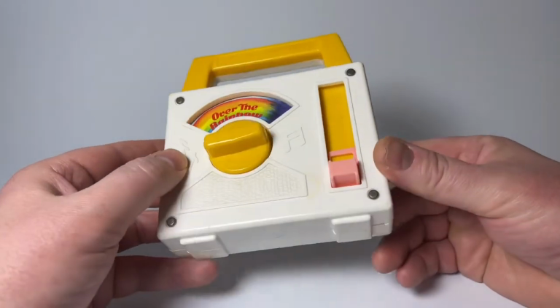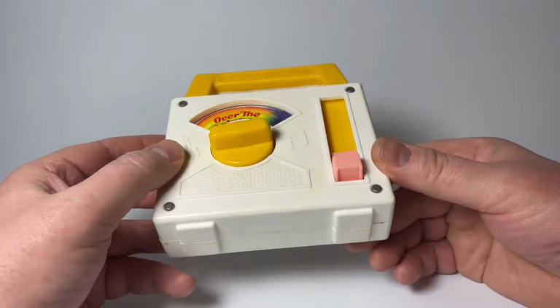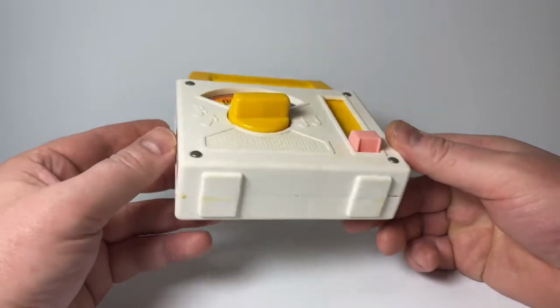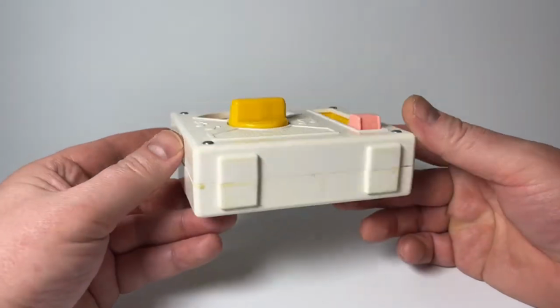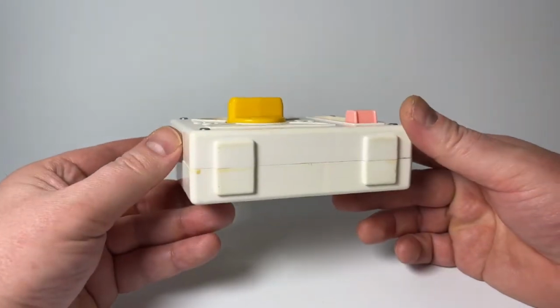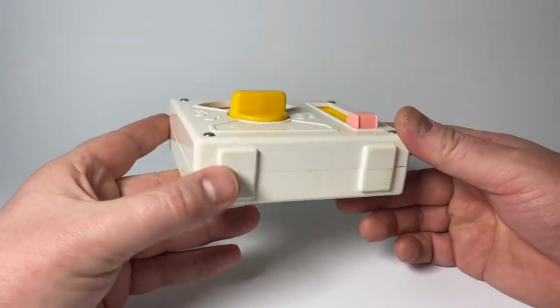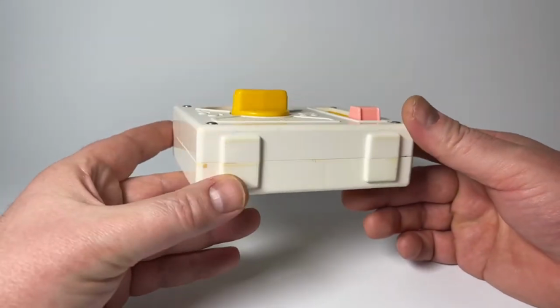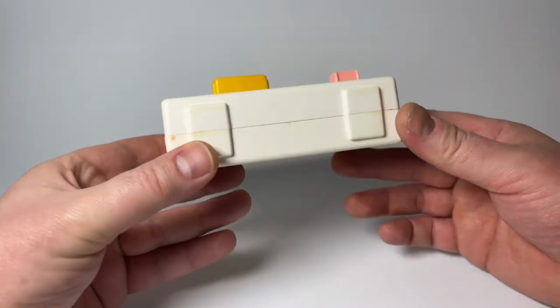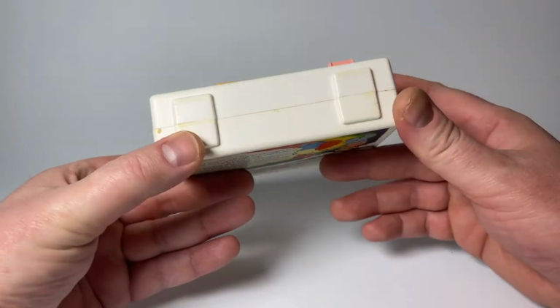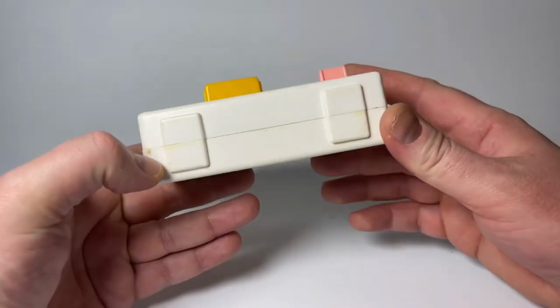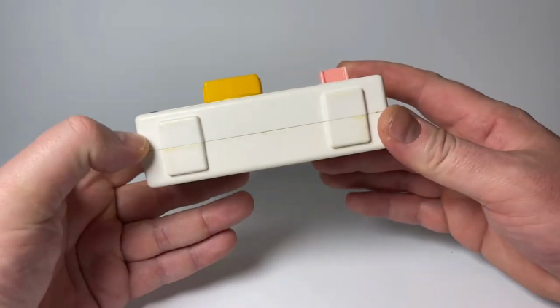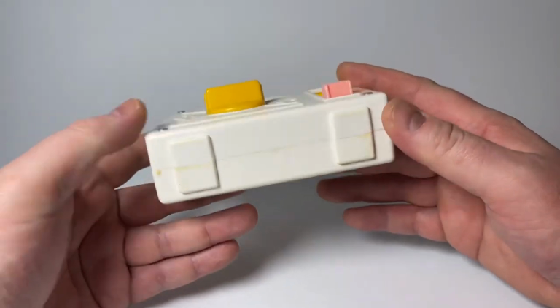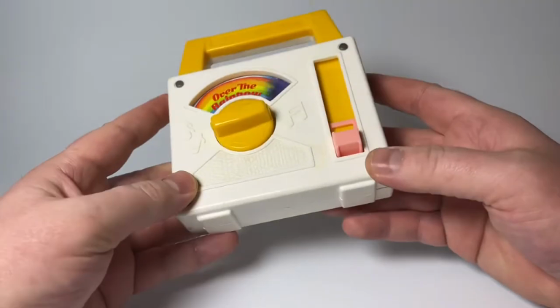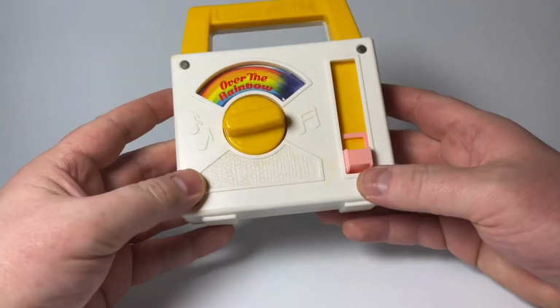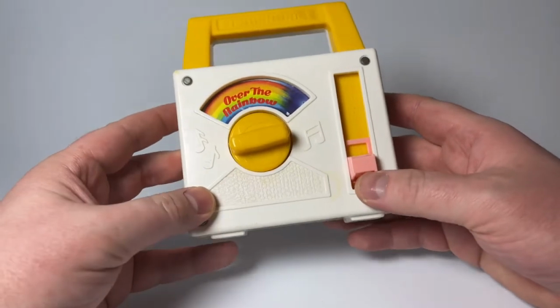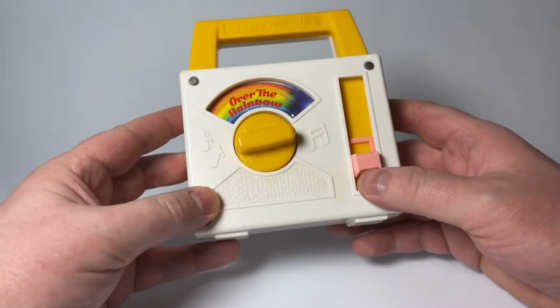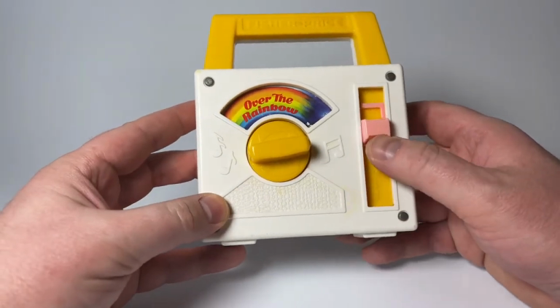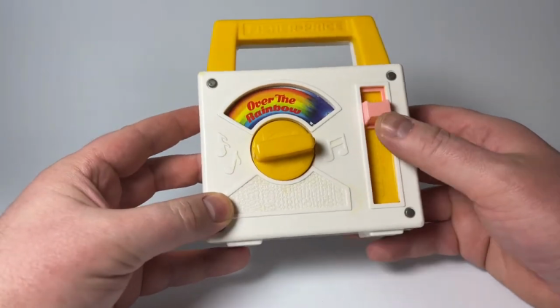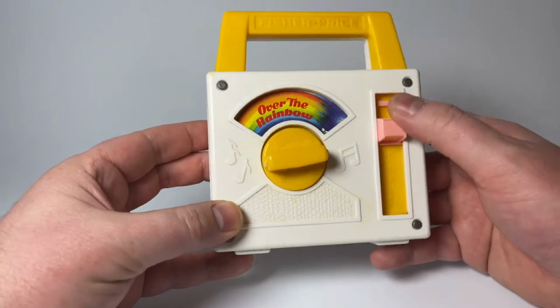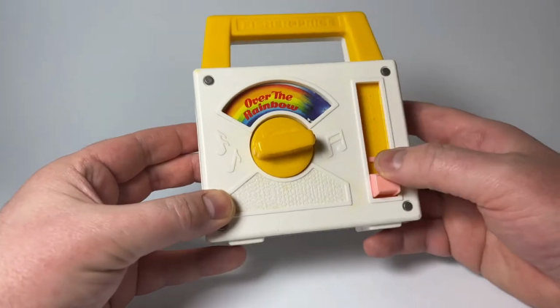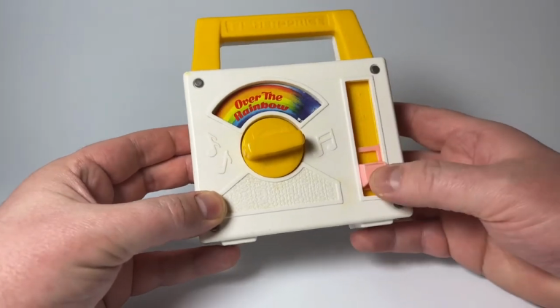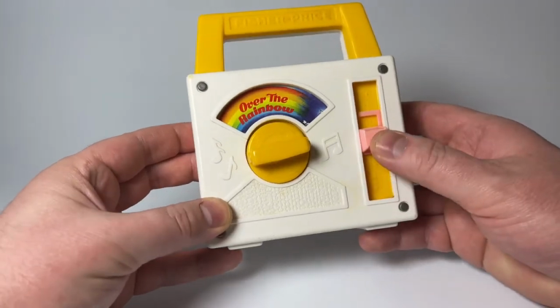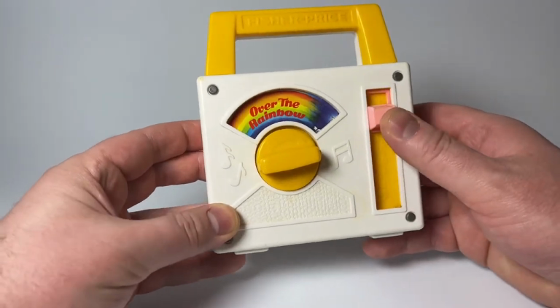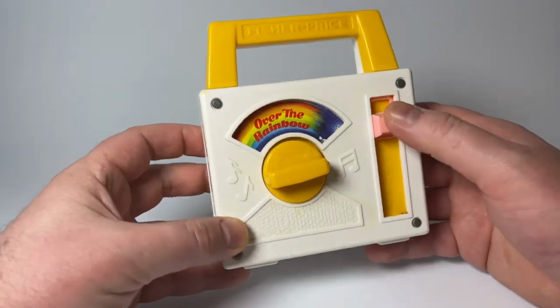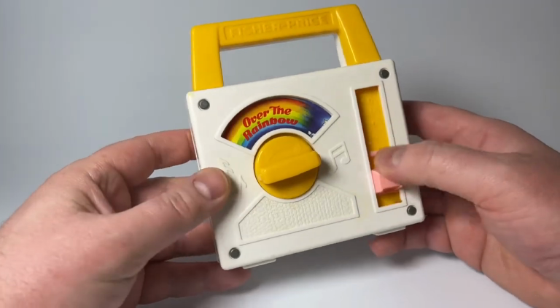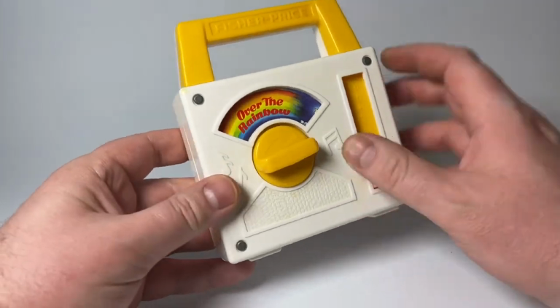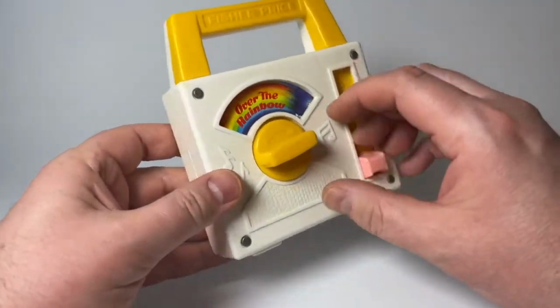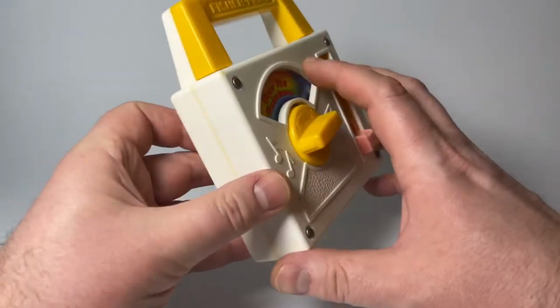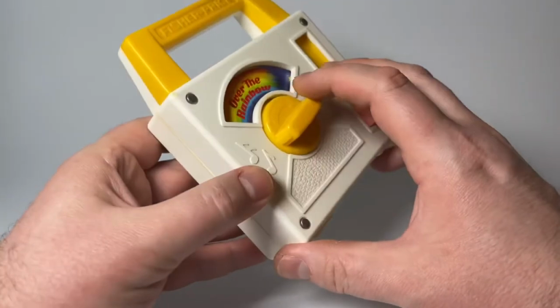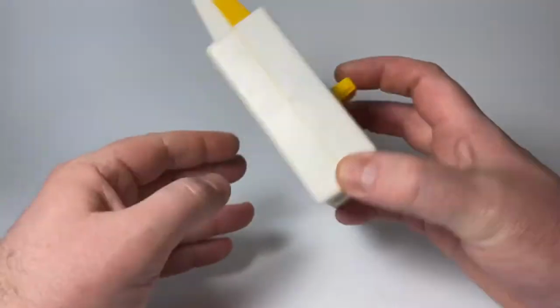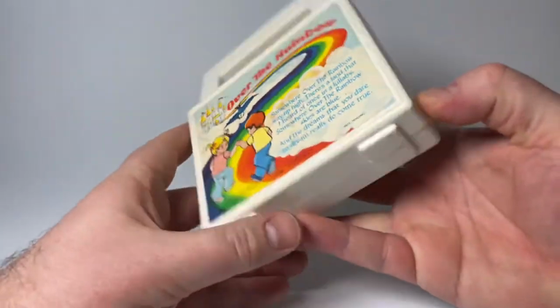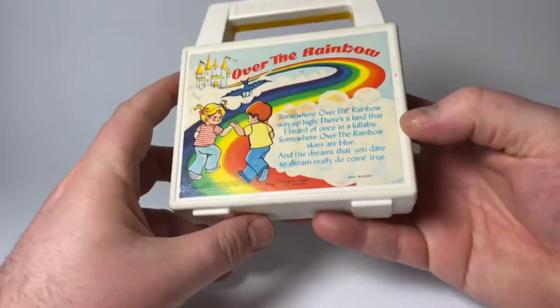Now this is in relatively good condition, a few scuffs, and maybe could use some cleanup. This knob here is just a noise-making slide, but the real feature of it is that it plays 'Over the Rainbow.'